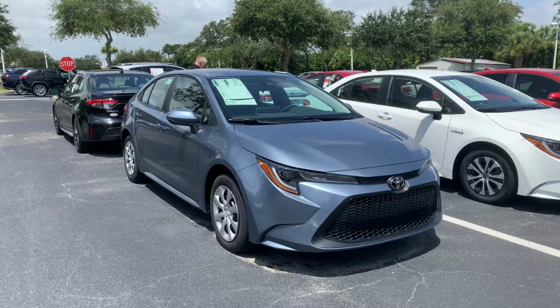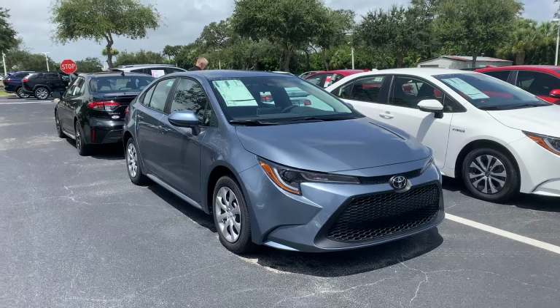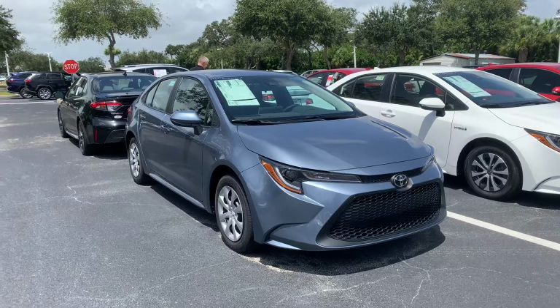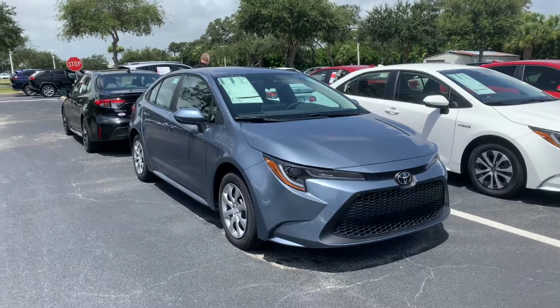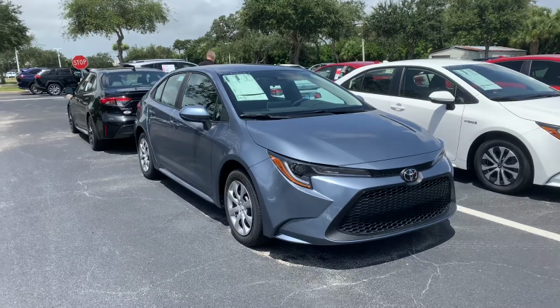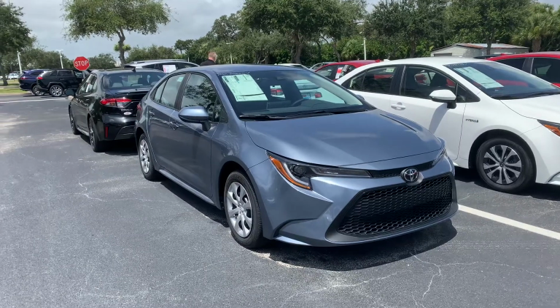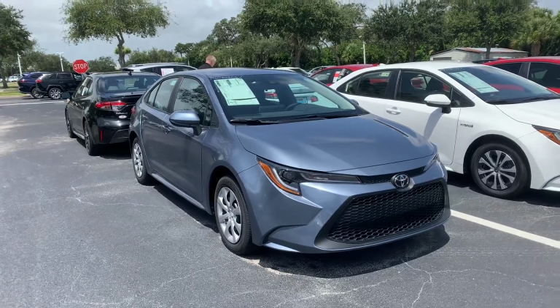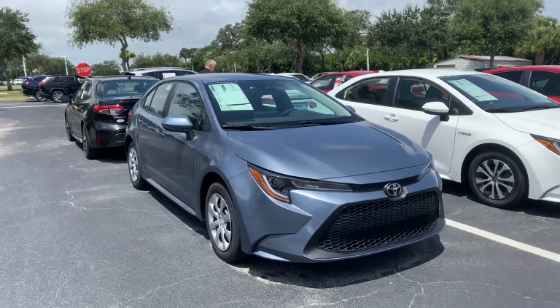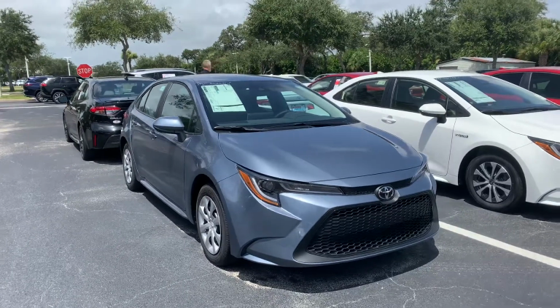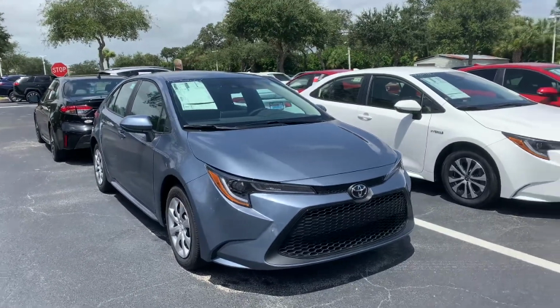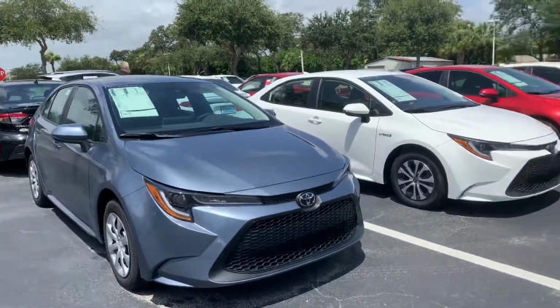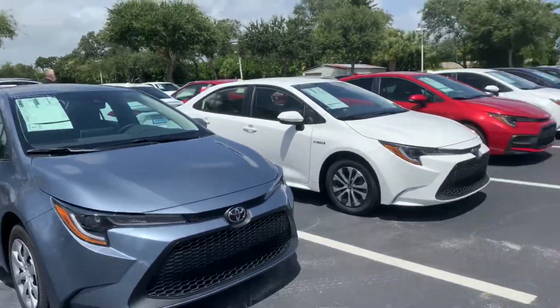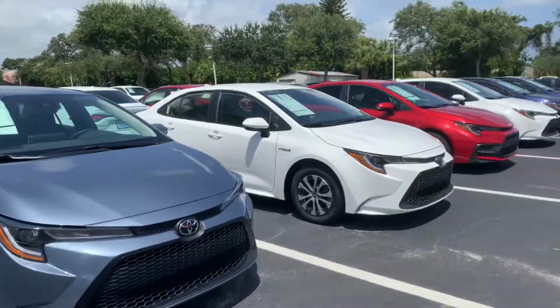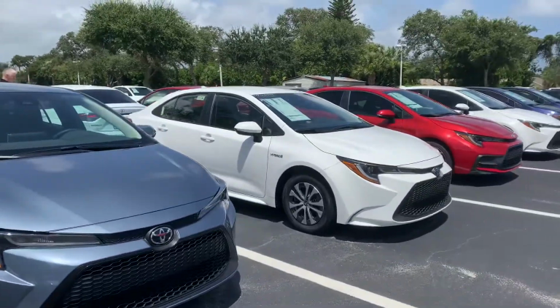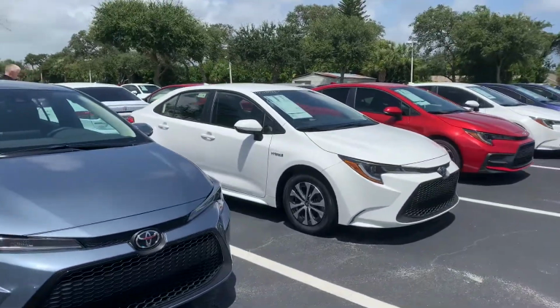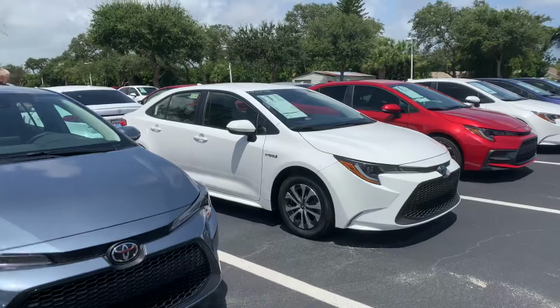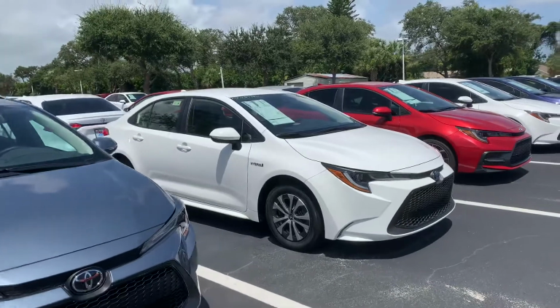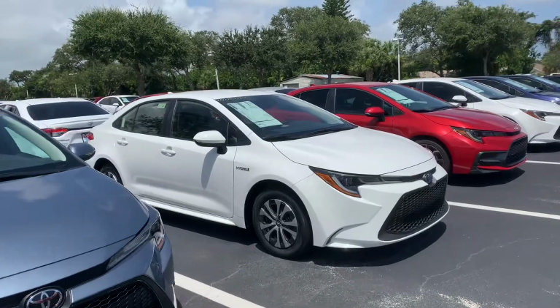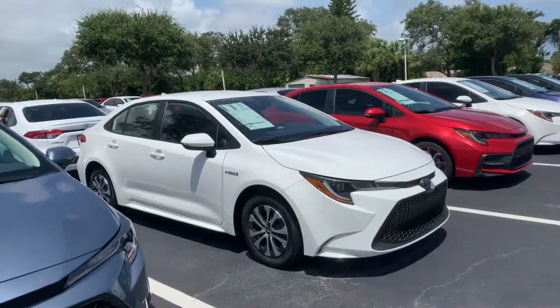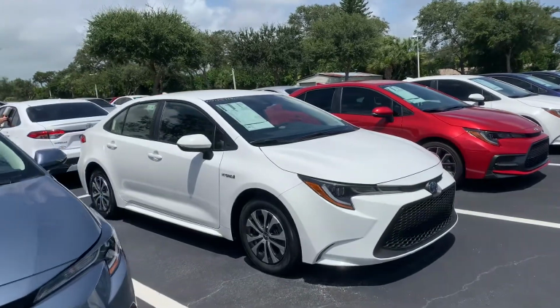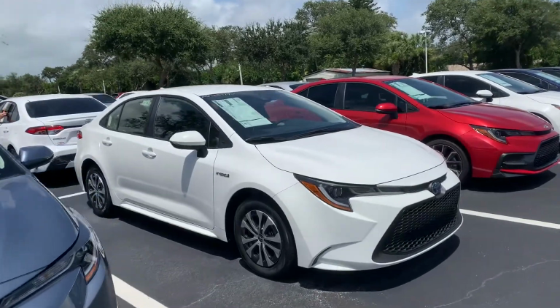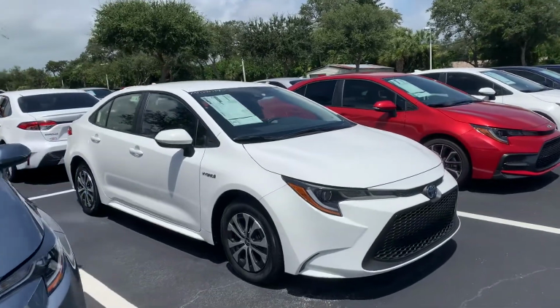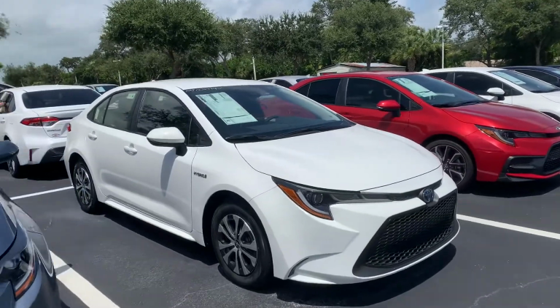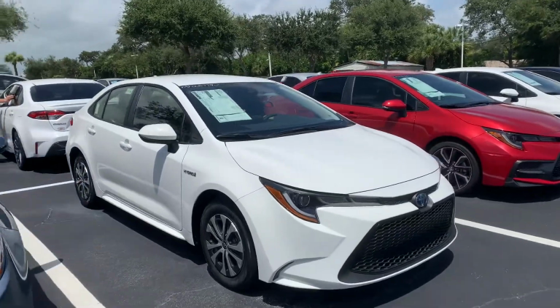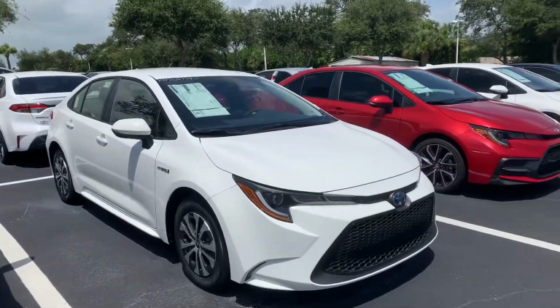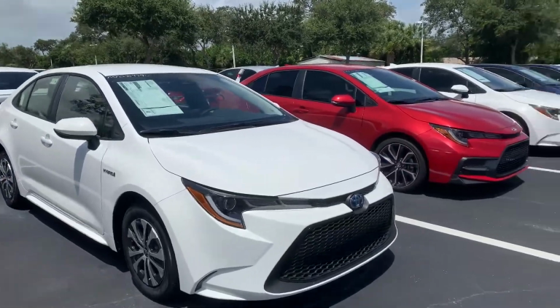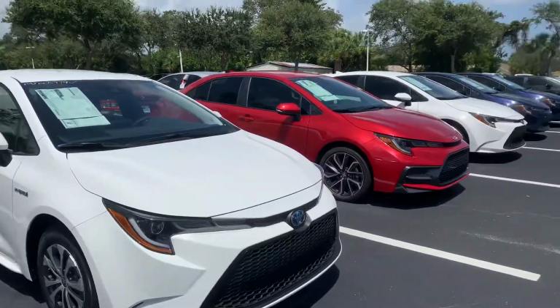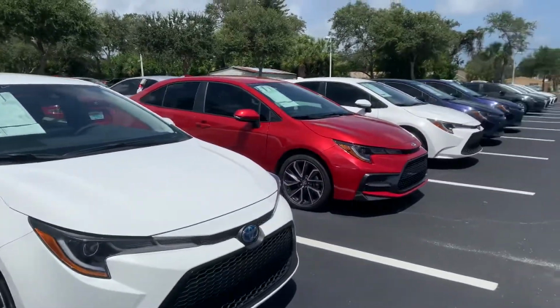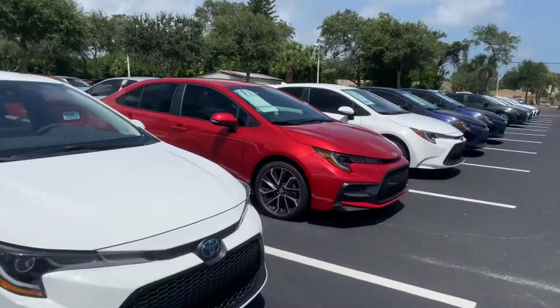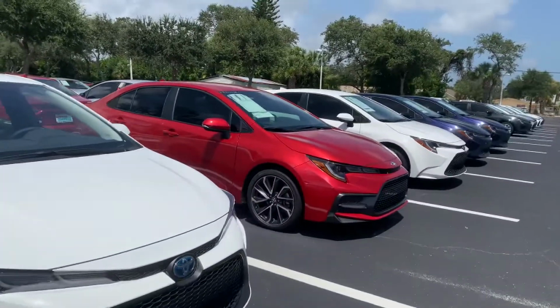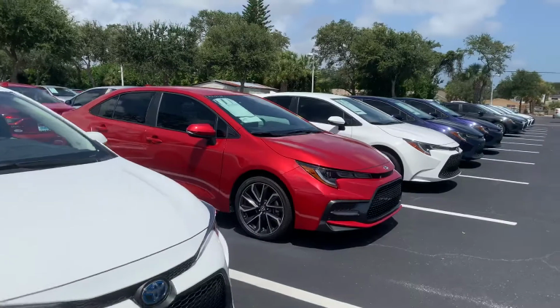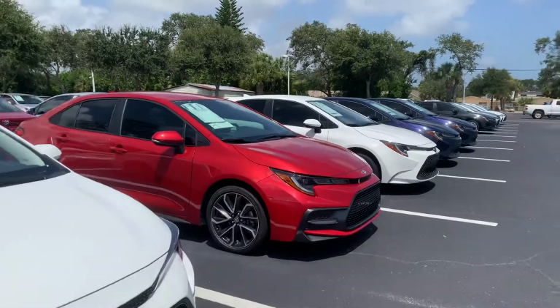Hey Sandy, this is Taylor with Toyota of Melbourne. I am standing in front of my 2020 and 2021 Toyota Corollas here, and I just want to make a quick walk-around video for you. As you can see, I have tons of Corollas here.